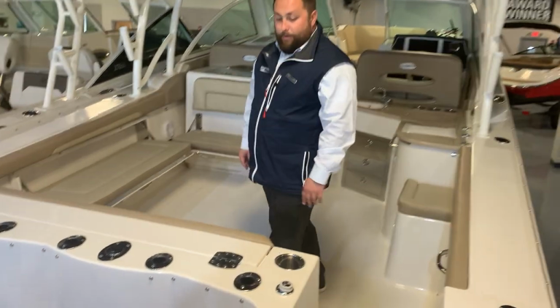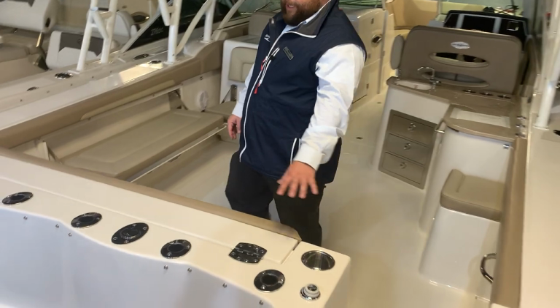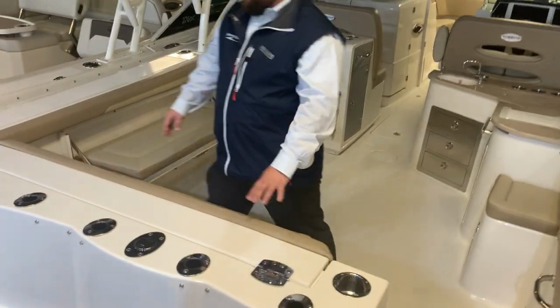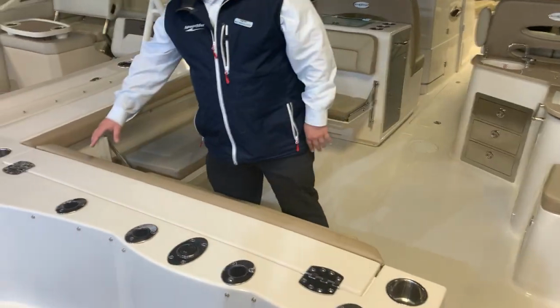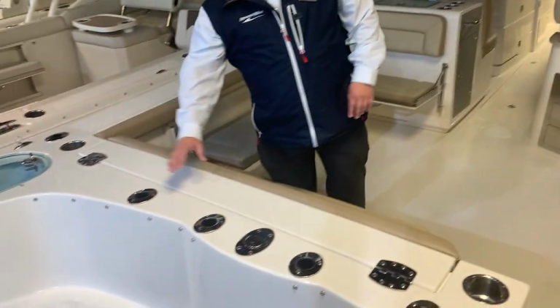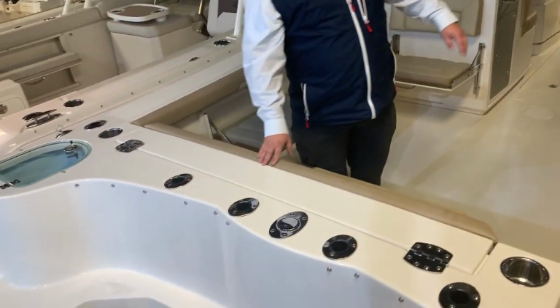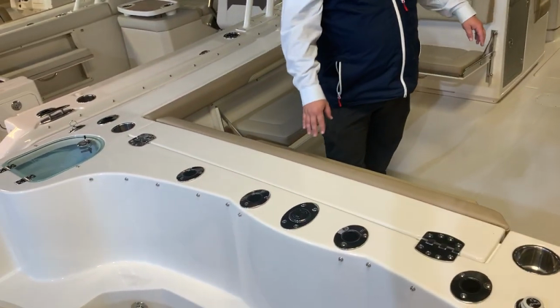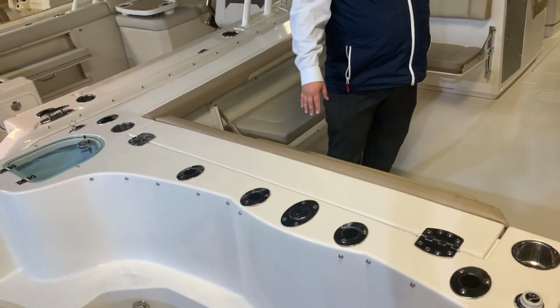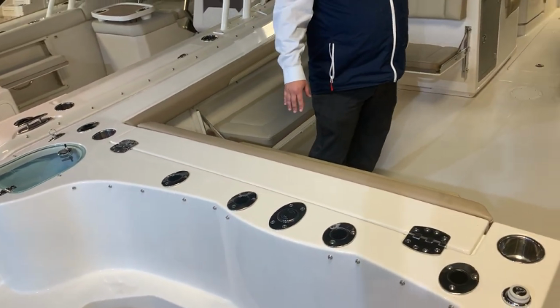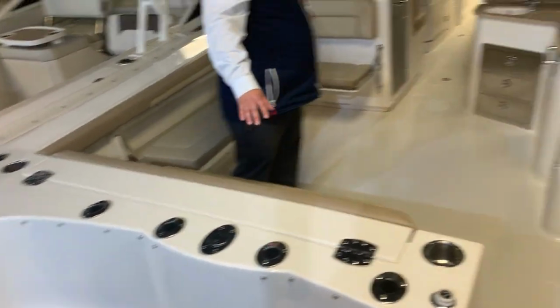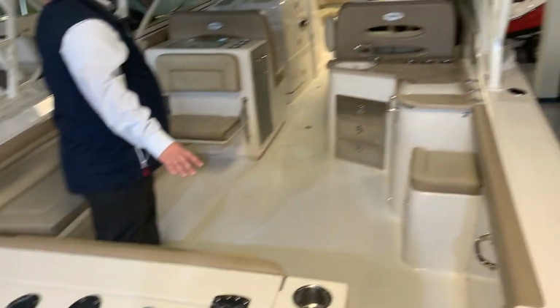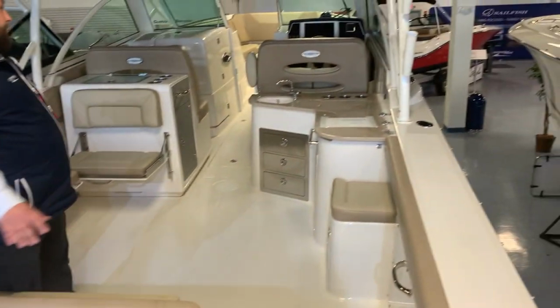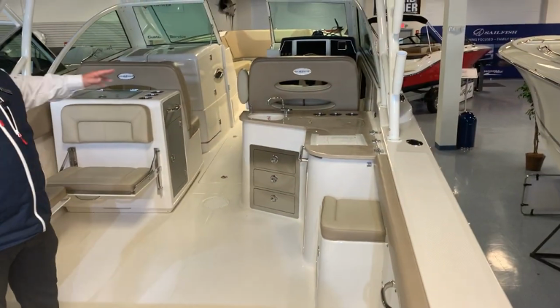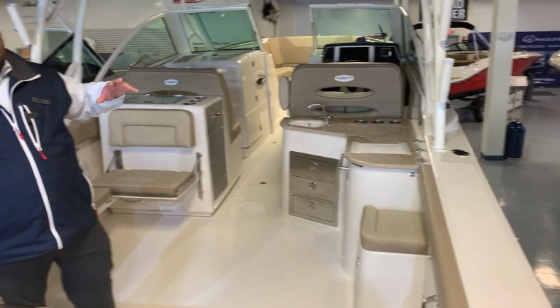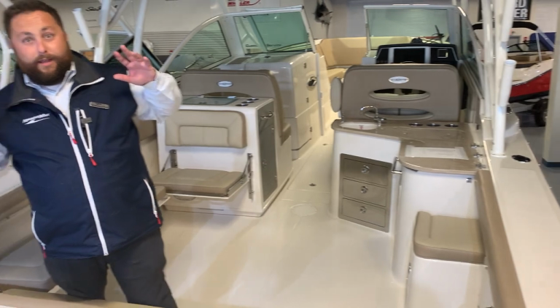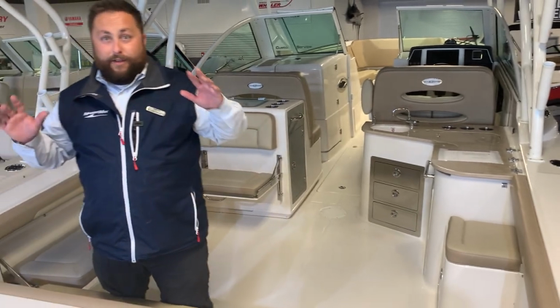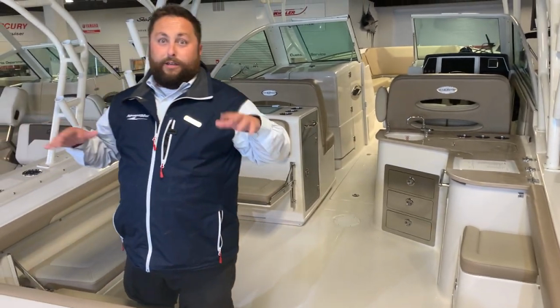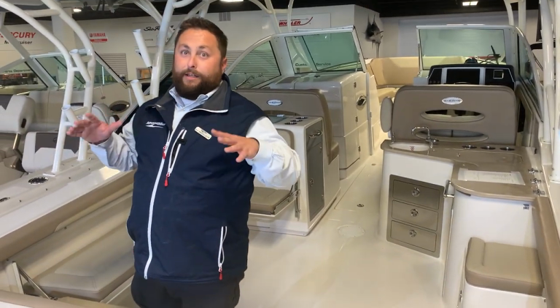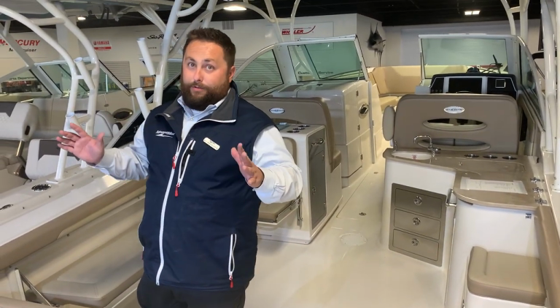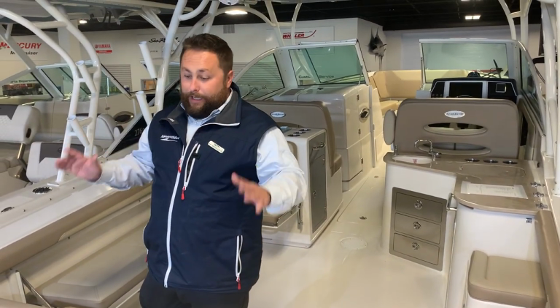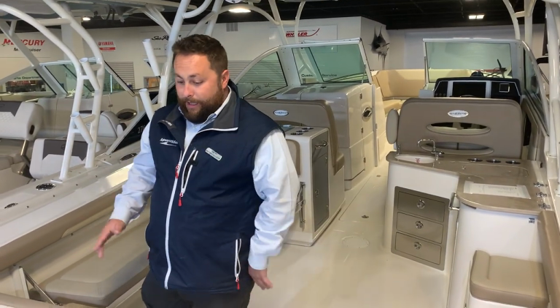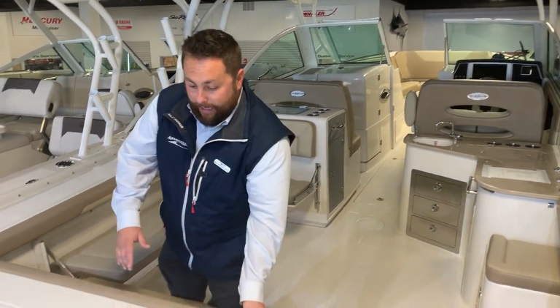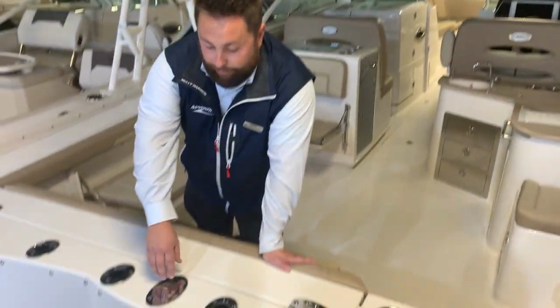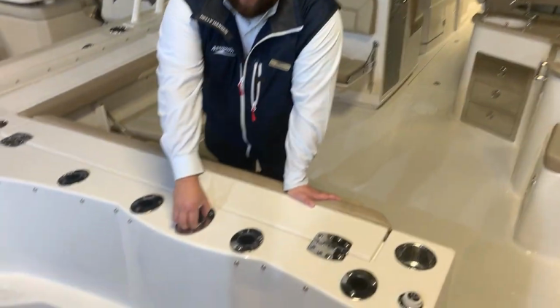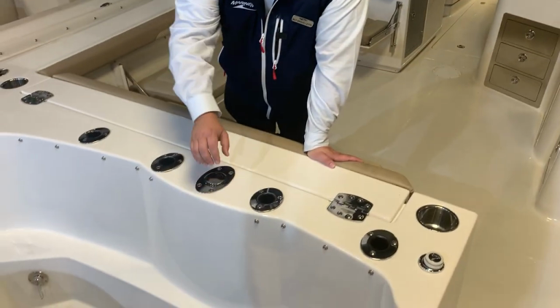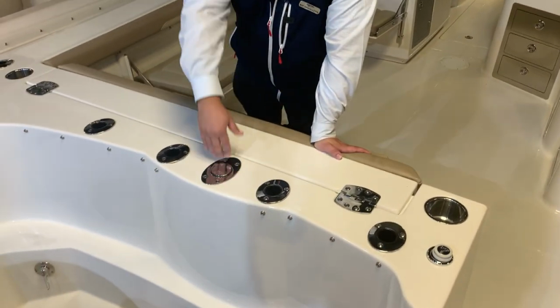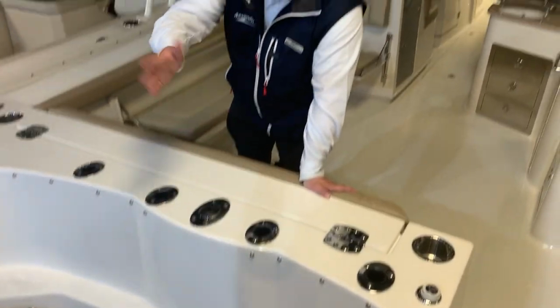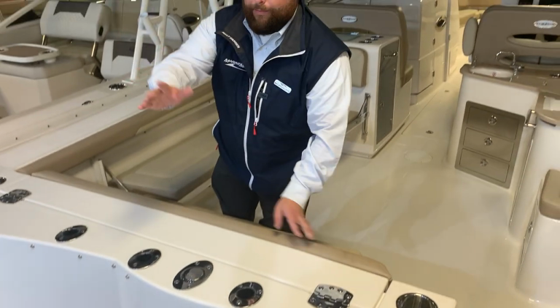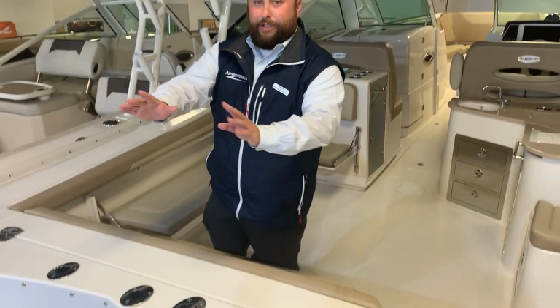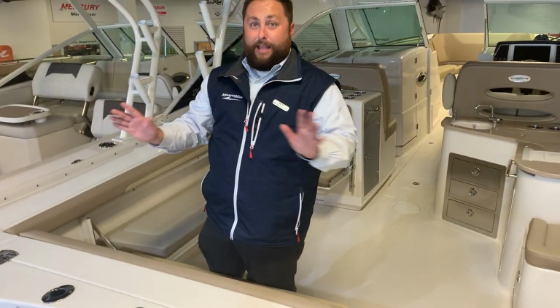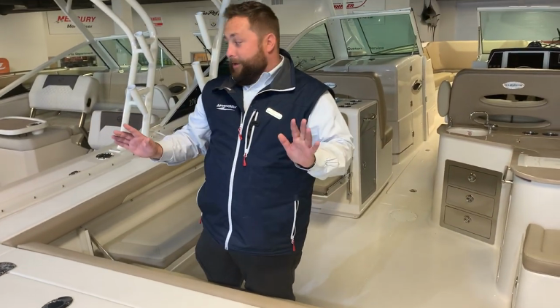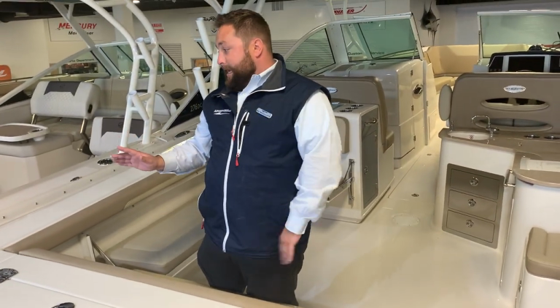Over here you have rod holders and rocket launchers. It is a family fishing friendly boat. You could also pull this up if you want to go tubing, wakeboarding, skiing — anything you want to do with that.